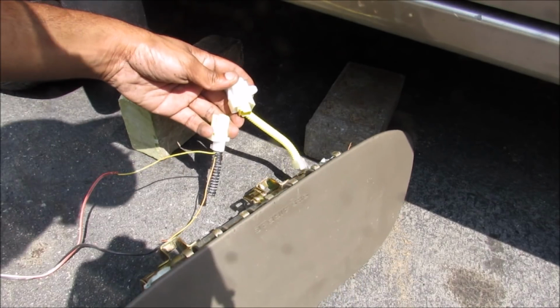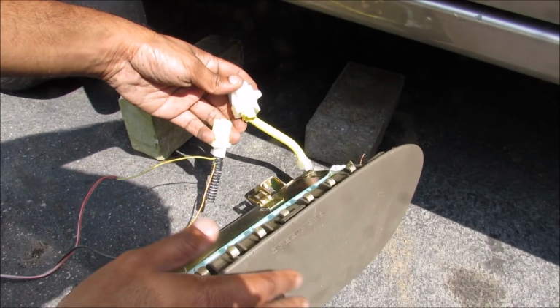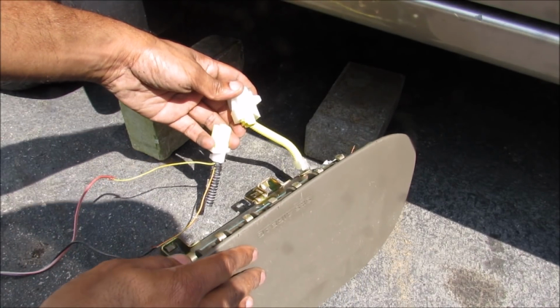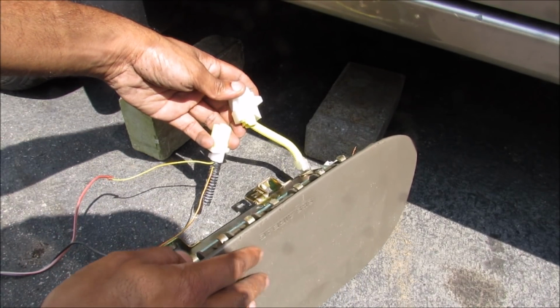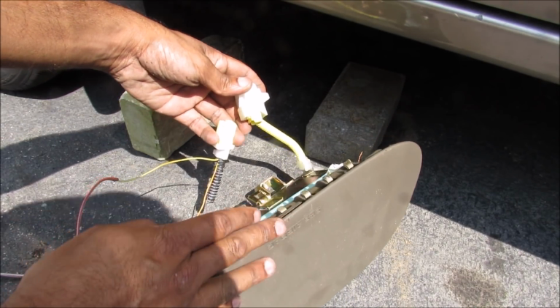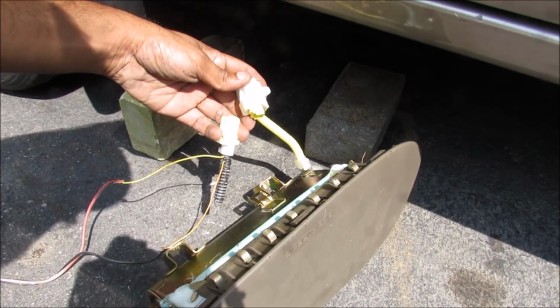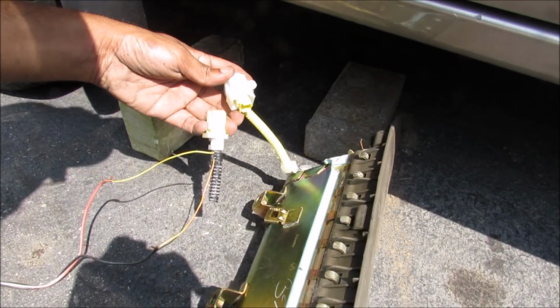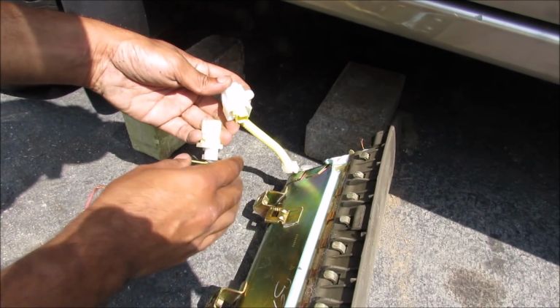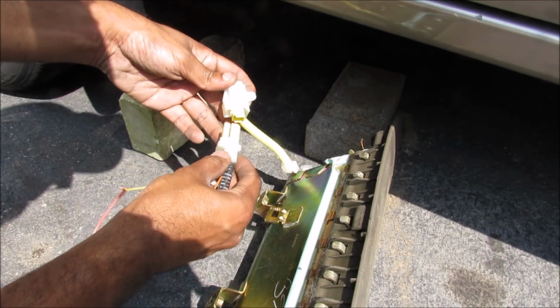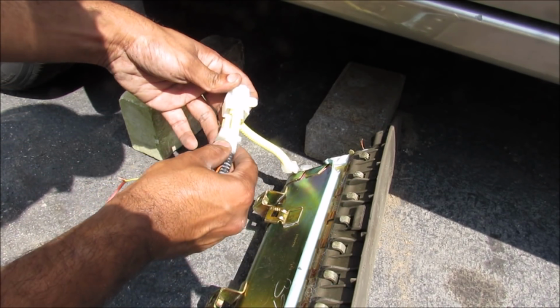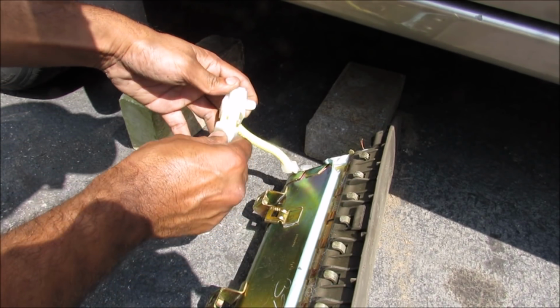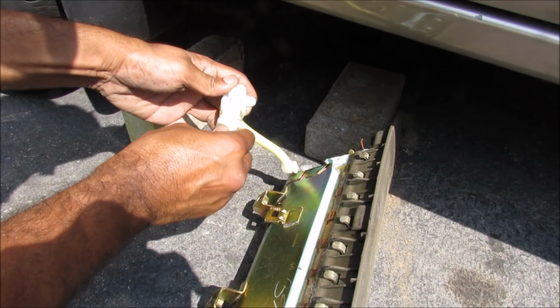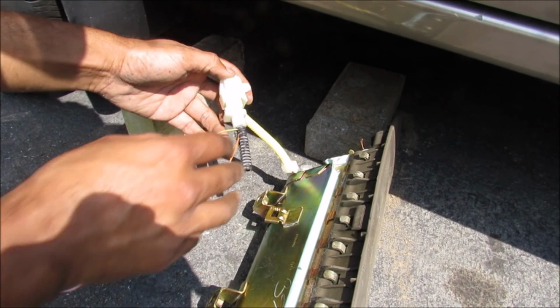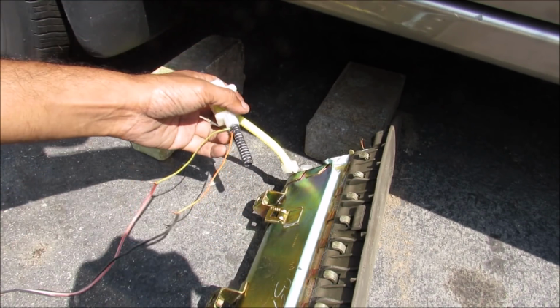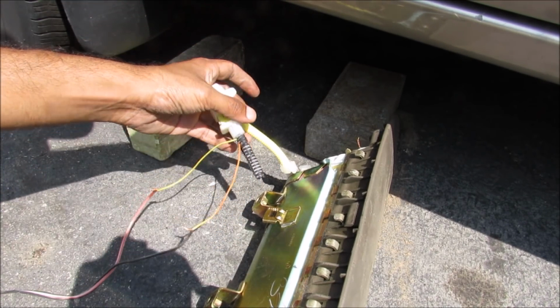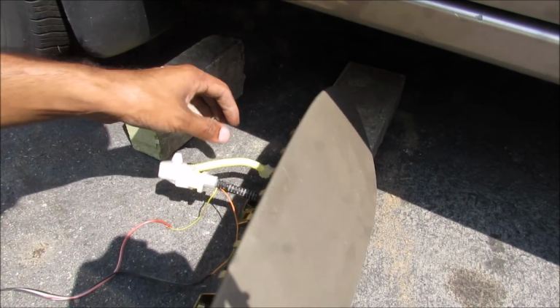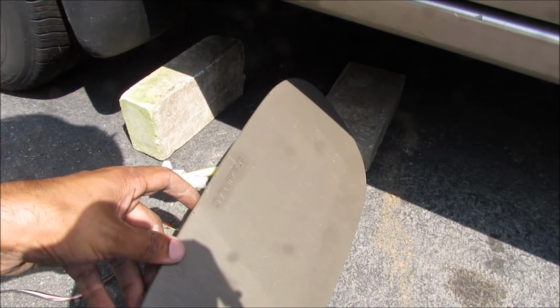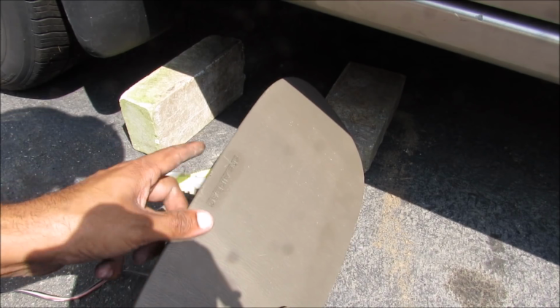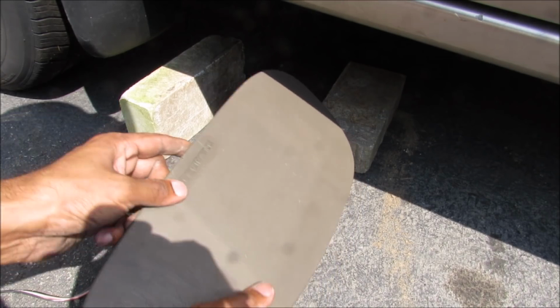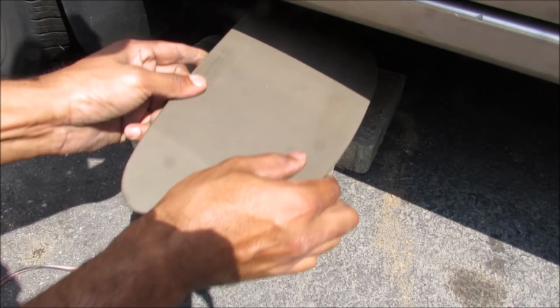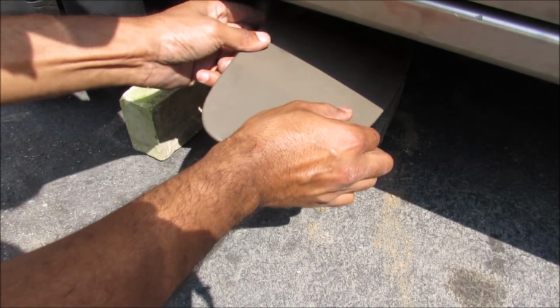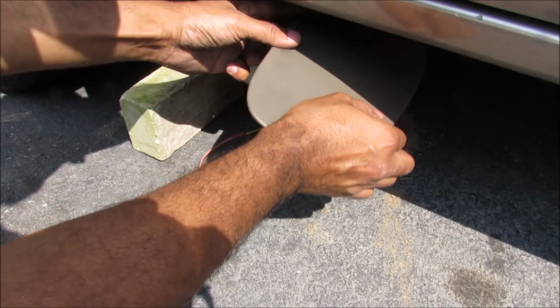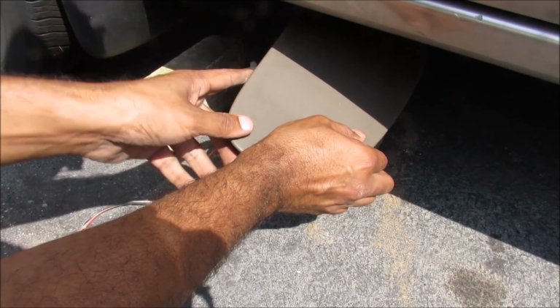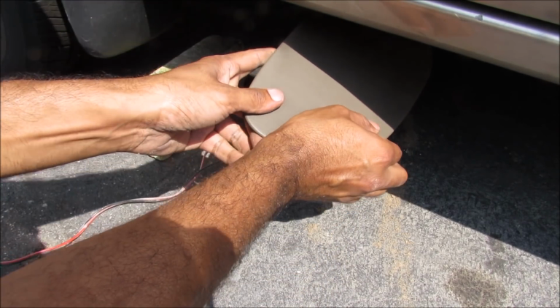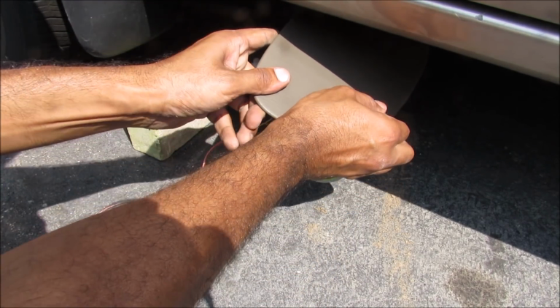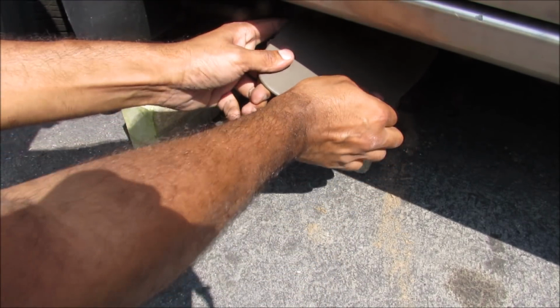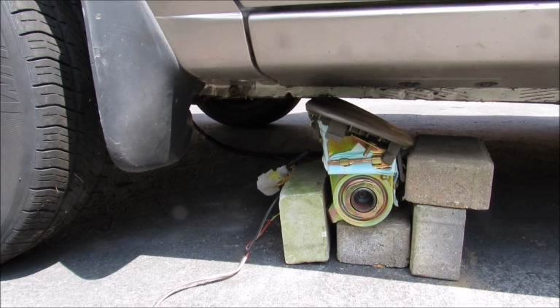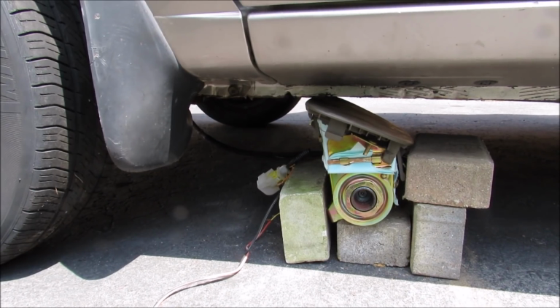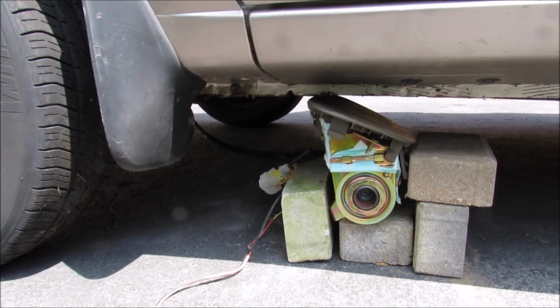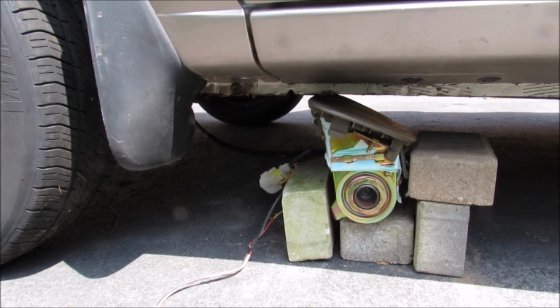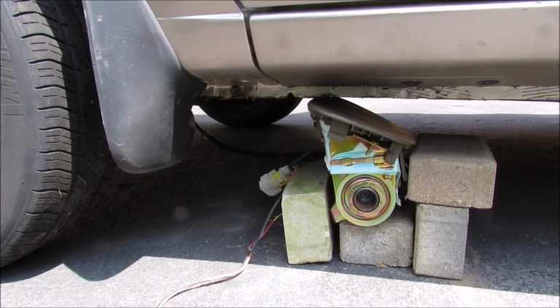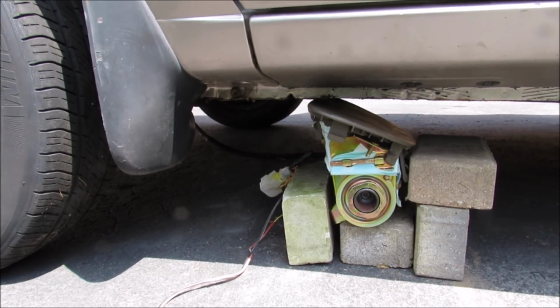Here I have the passenger side airbag — this should be a lot bigger. I'm going to make my connections and then install it underneath the car. We've got this airbag sitting a lot closer to the body of the car.